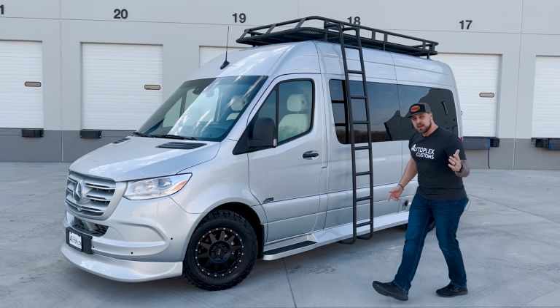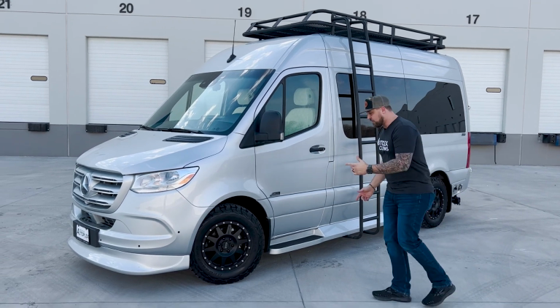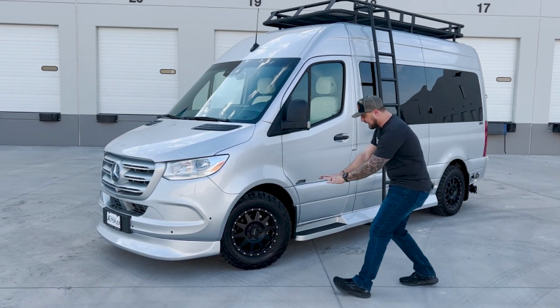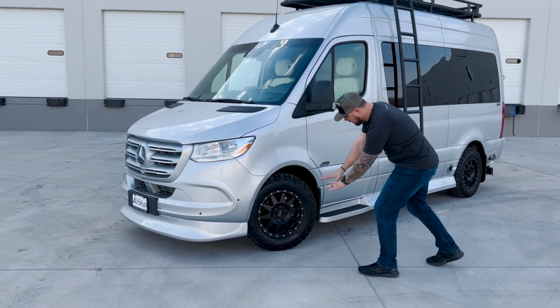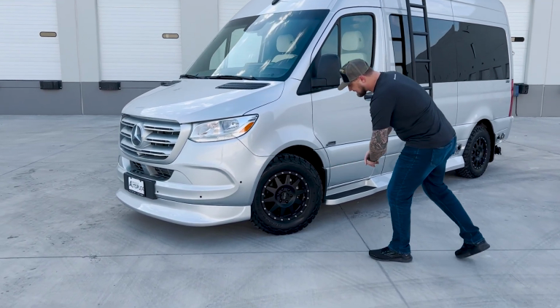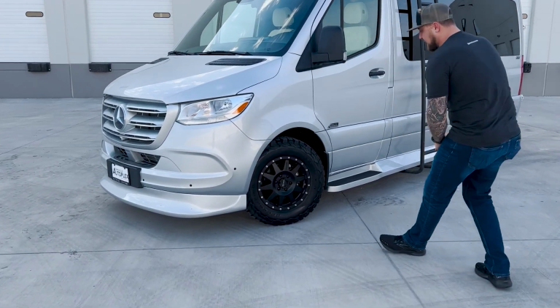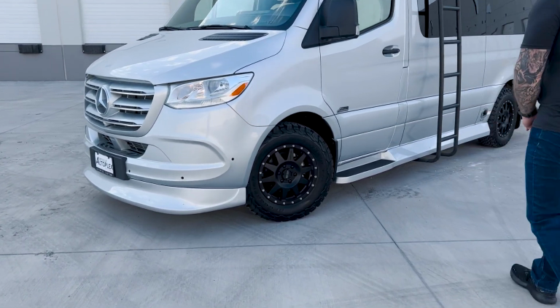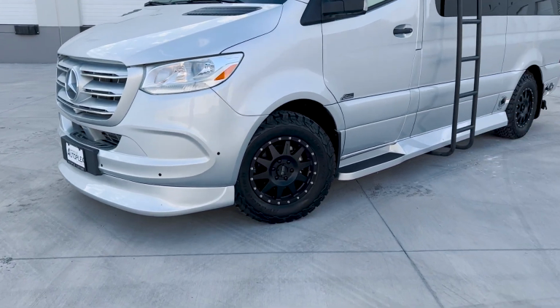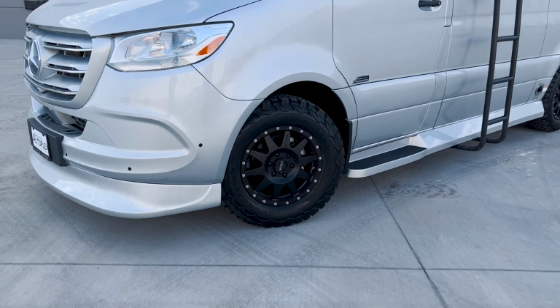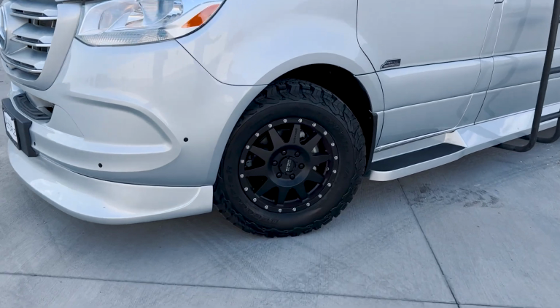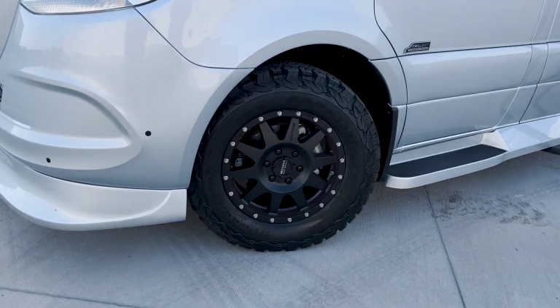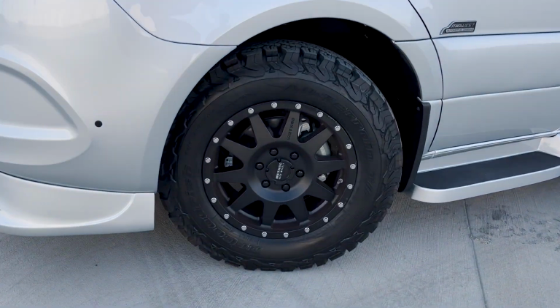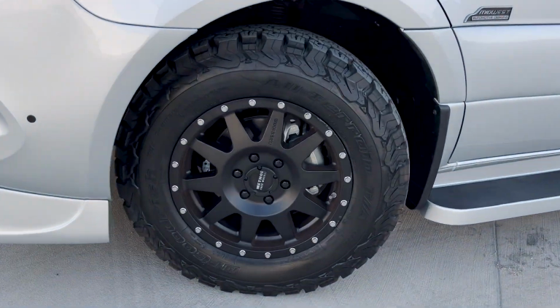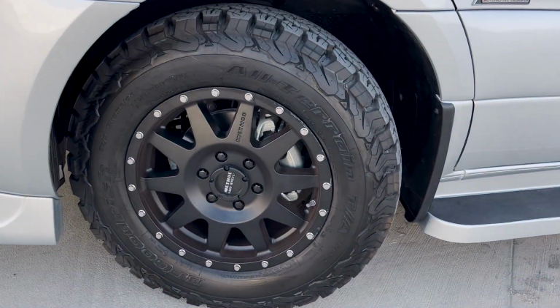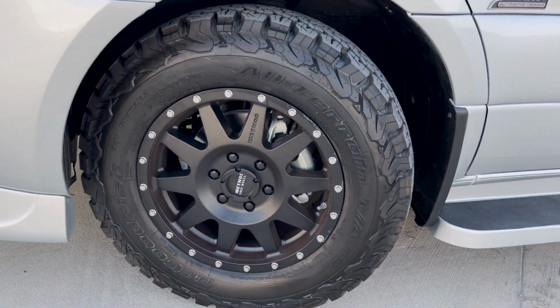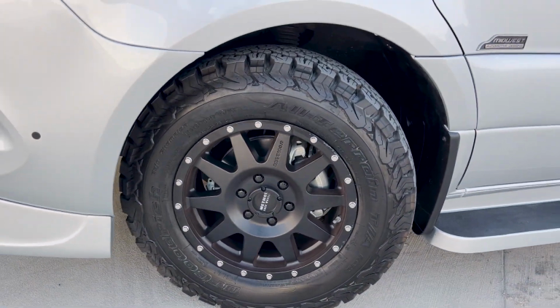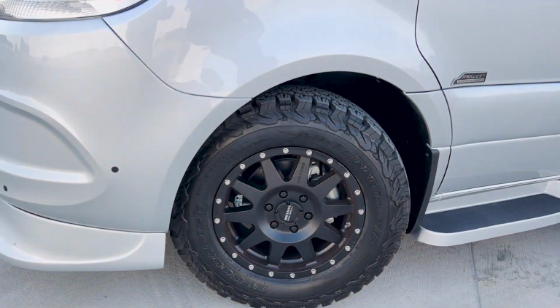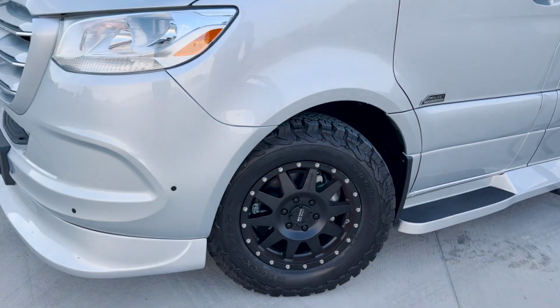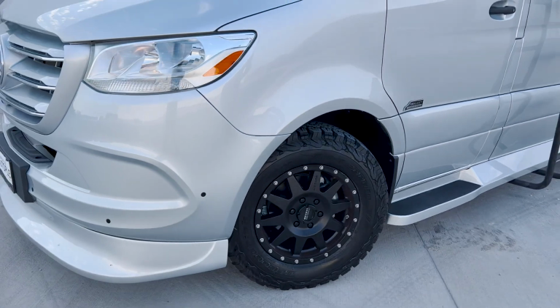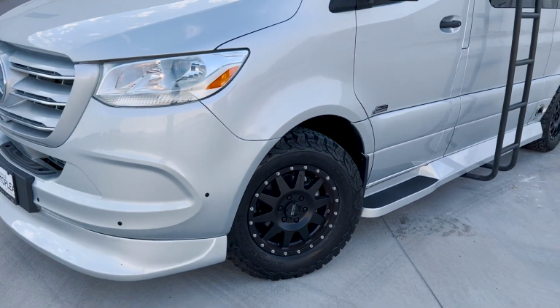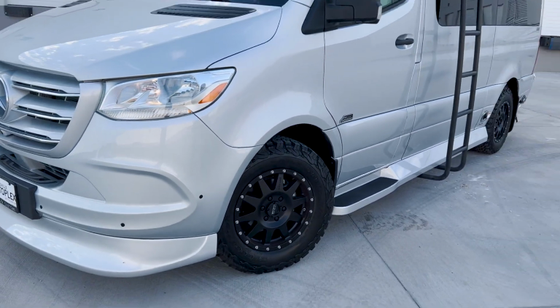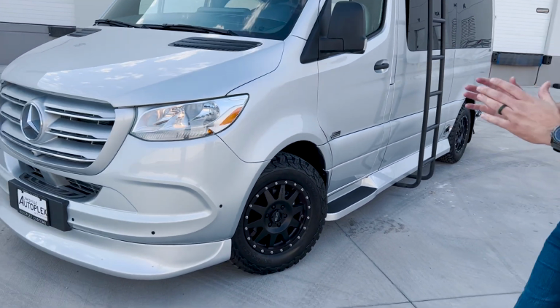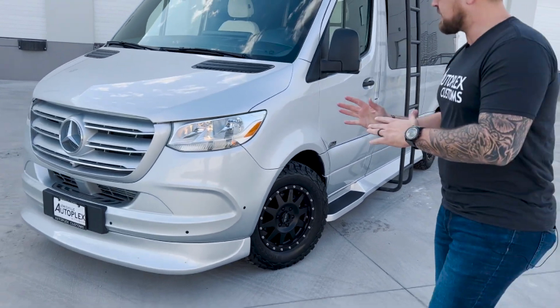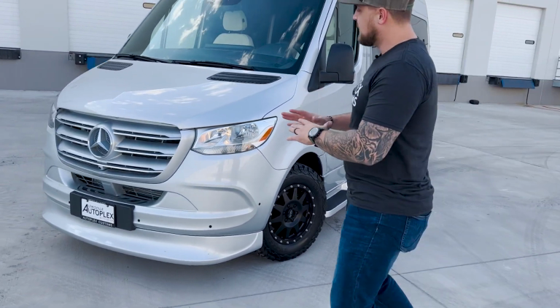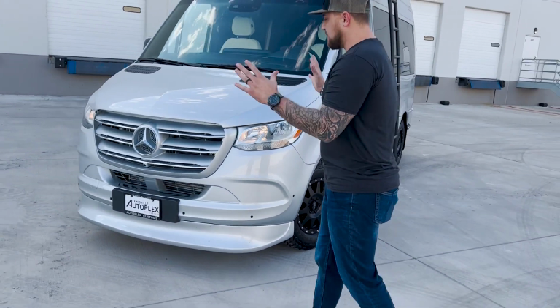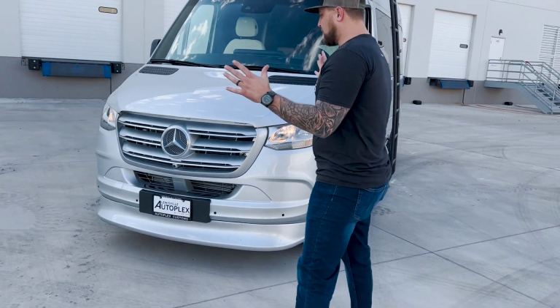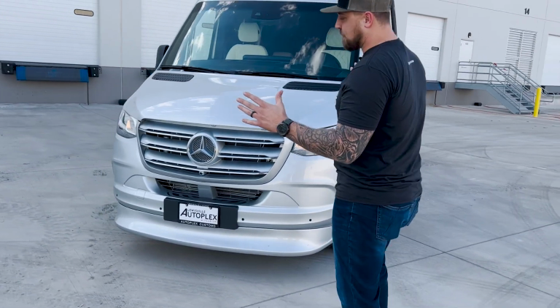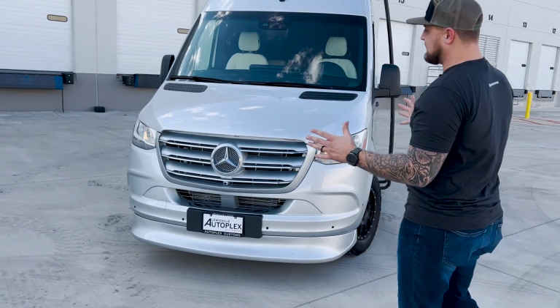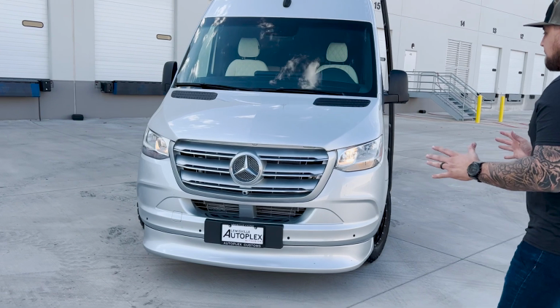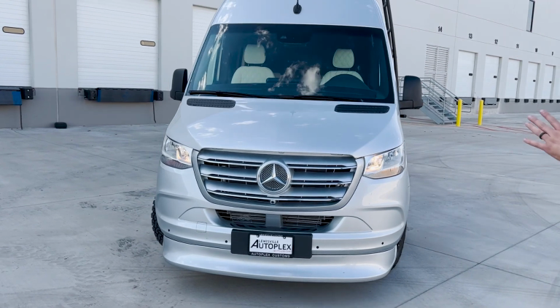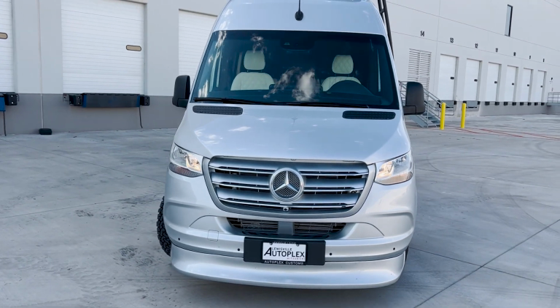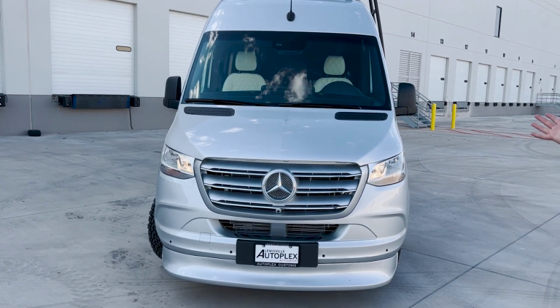It just gives and really sets this thing apart from your average Sprinter van. On those BFGs, which are a great tire, you come around here — it's a beautiful design from Mercedes, but we all know what it is.